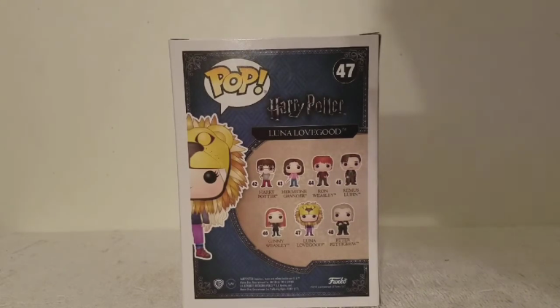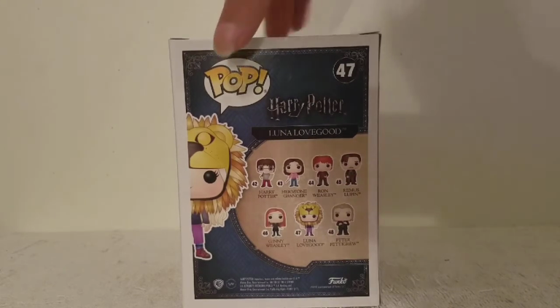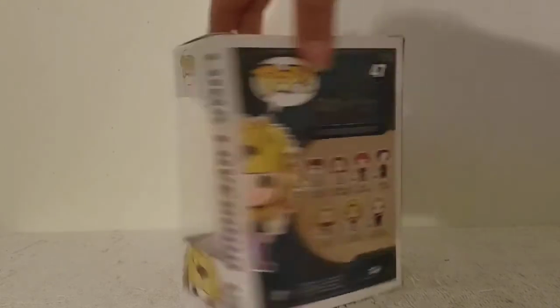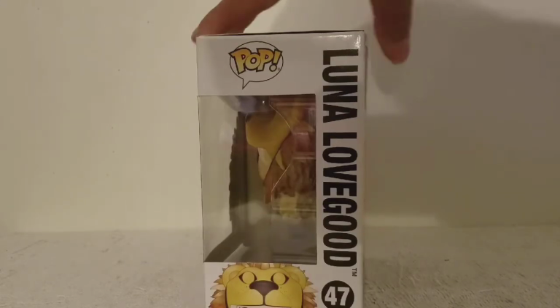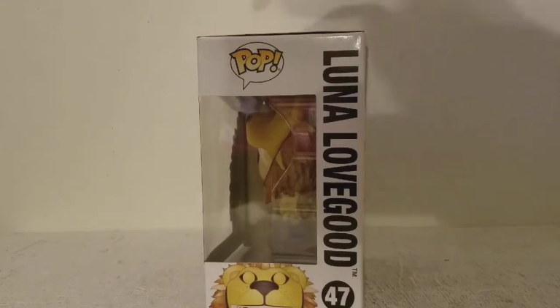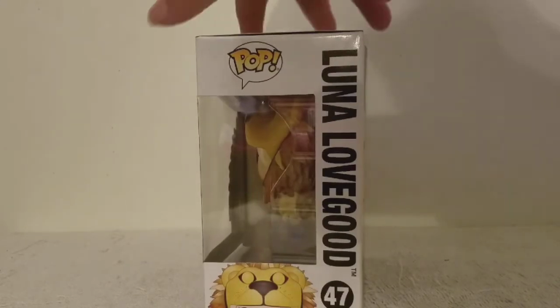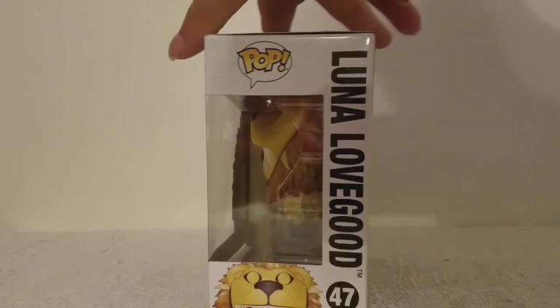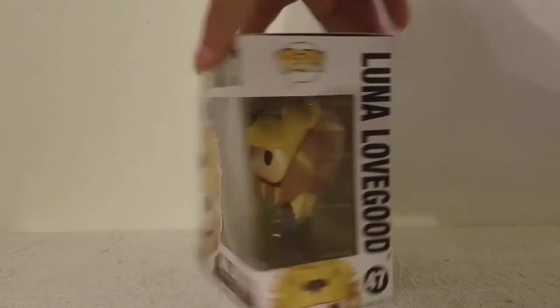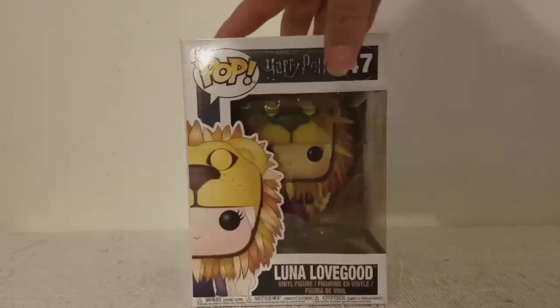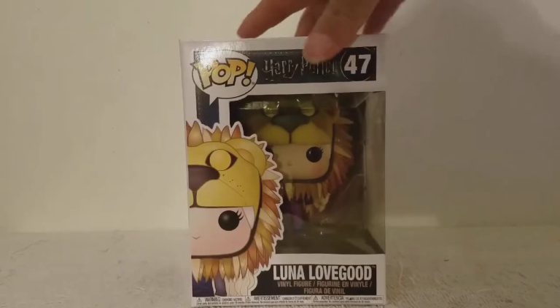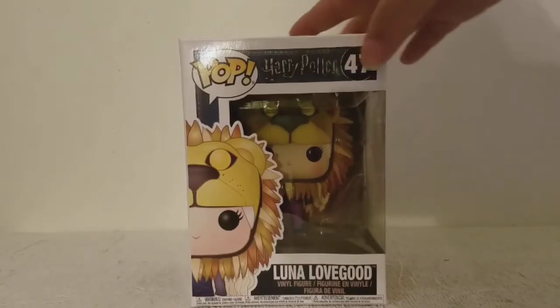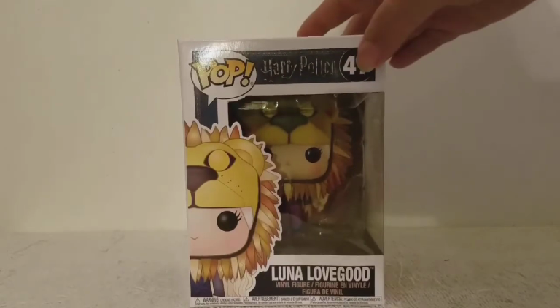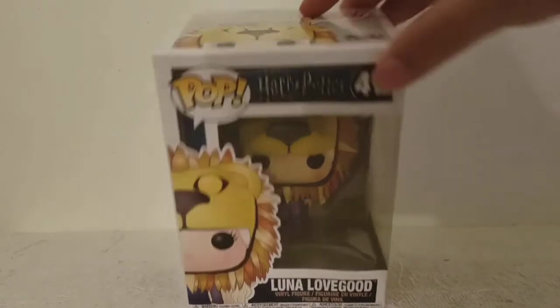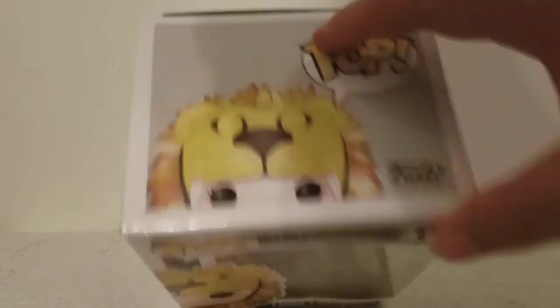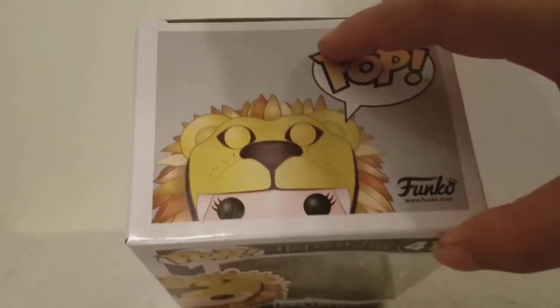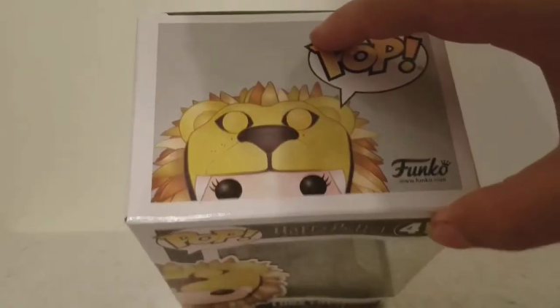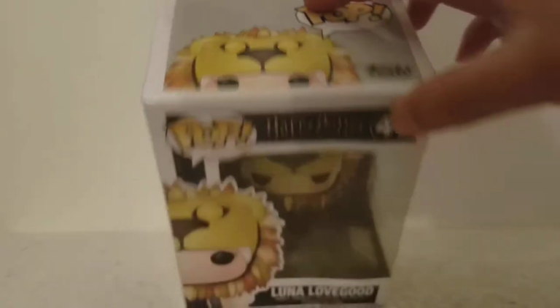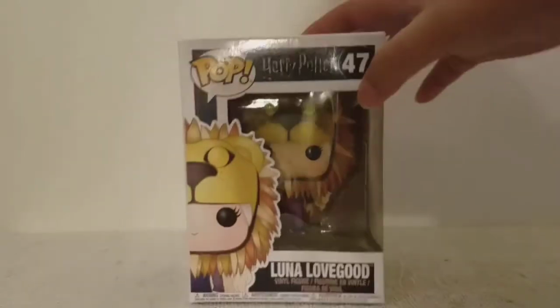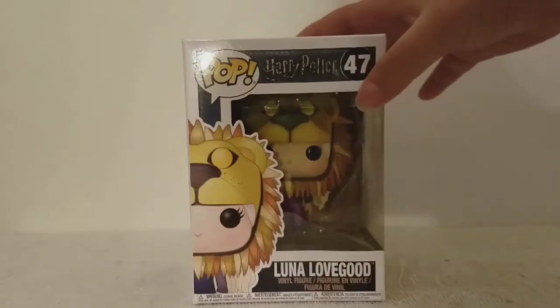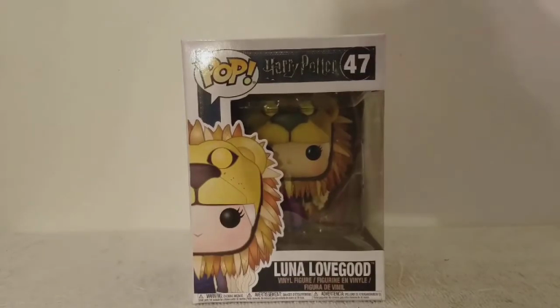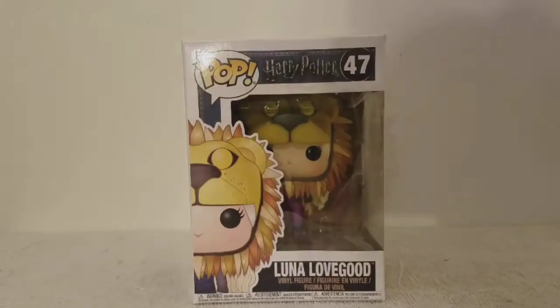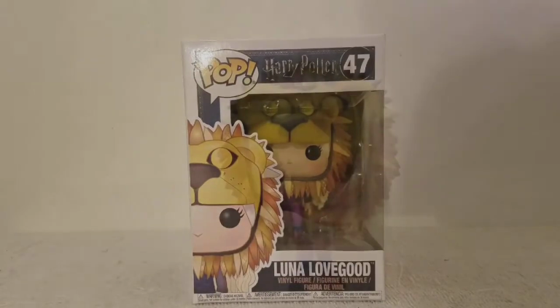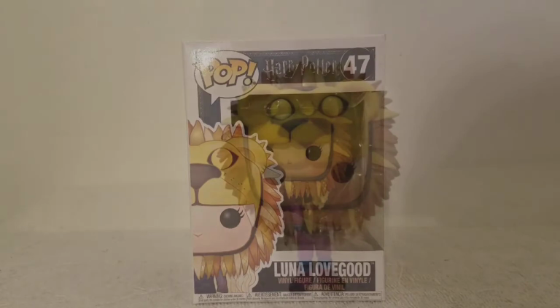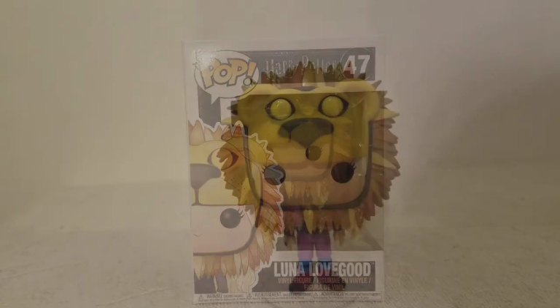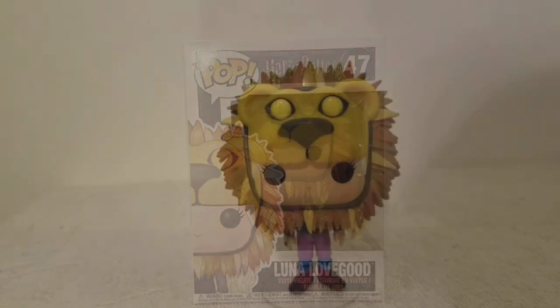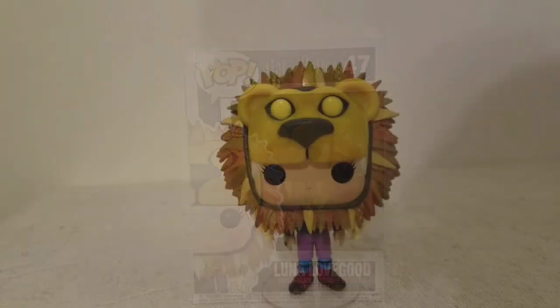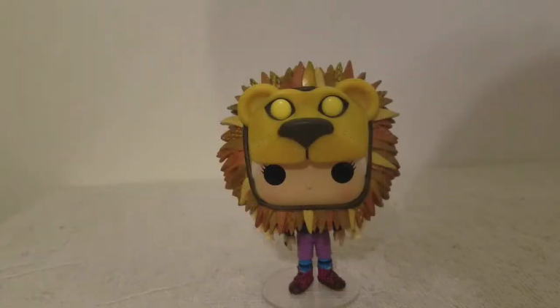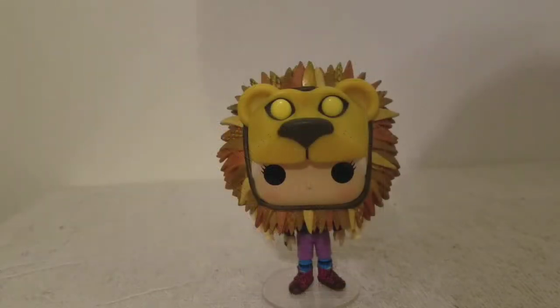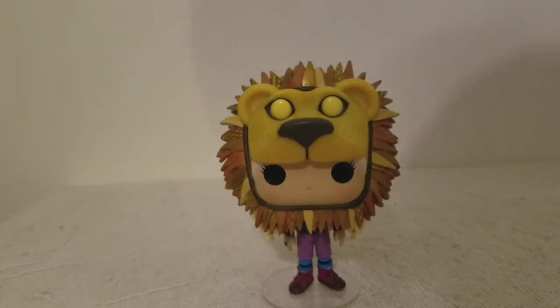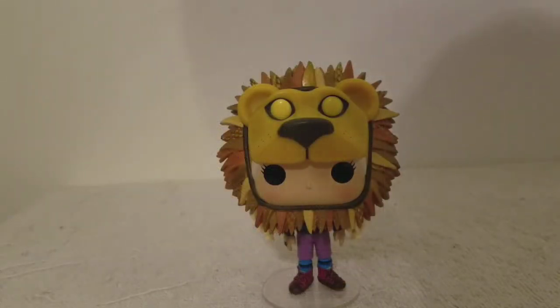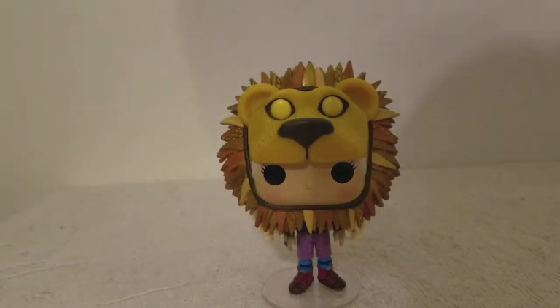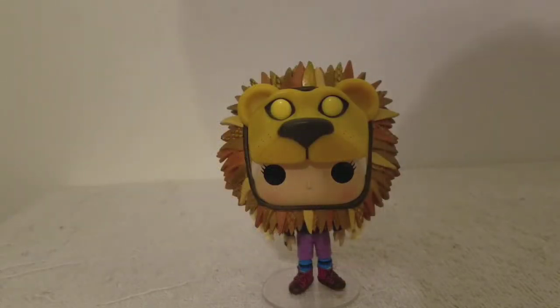Here's a look at the side of the box, here's a look at the front, here's a look at the top. Let me get this open — and here she is out of the box, and she looks great.